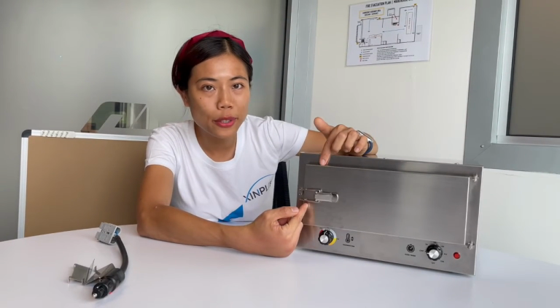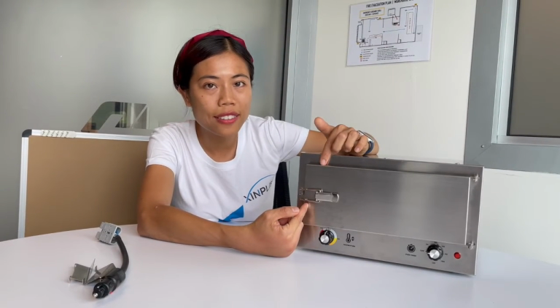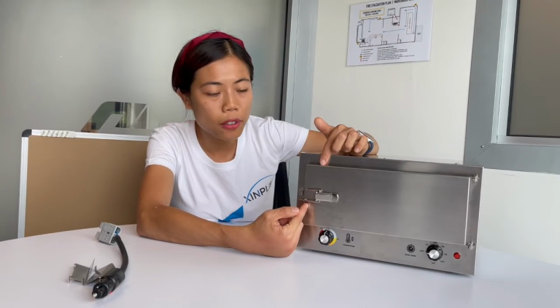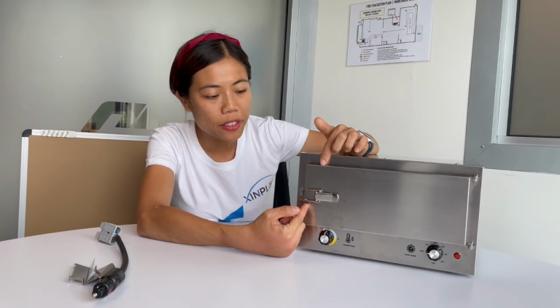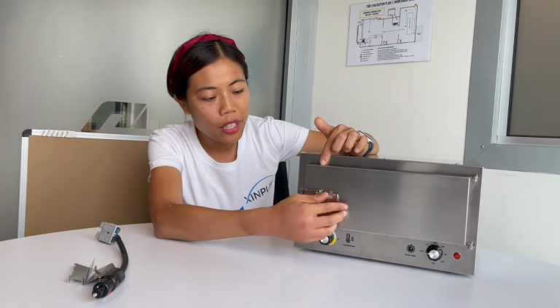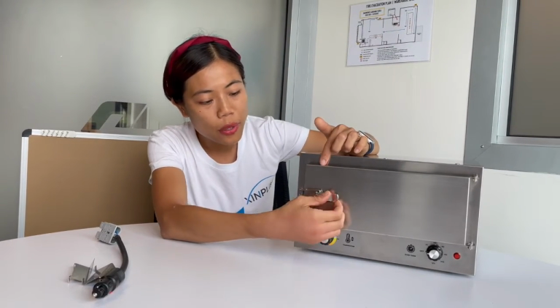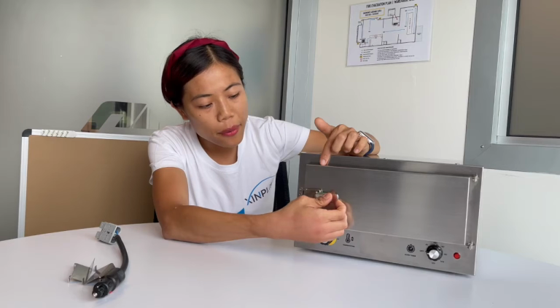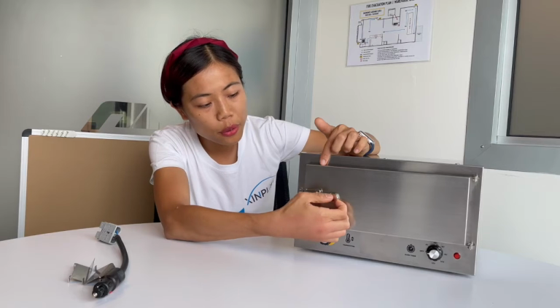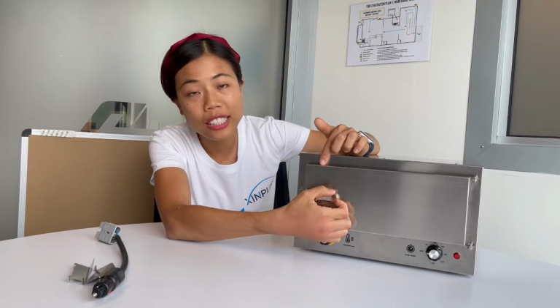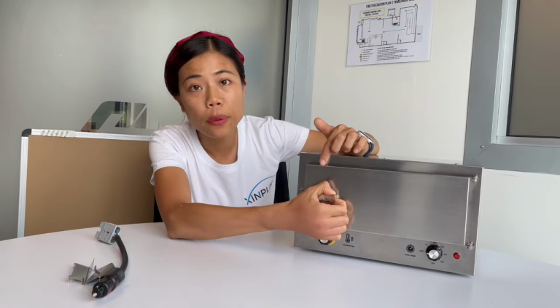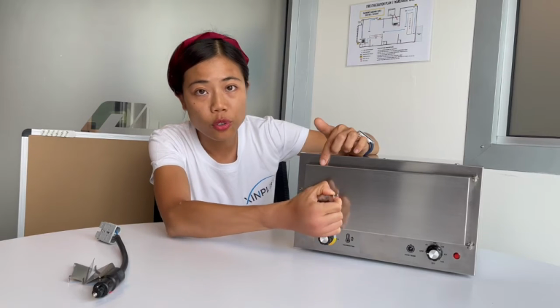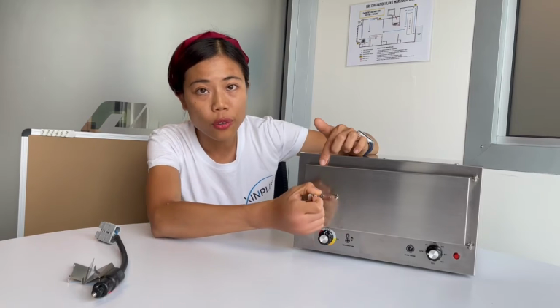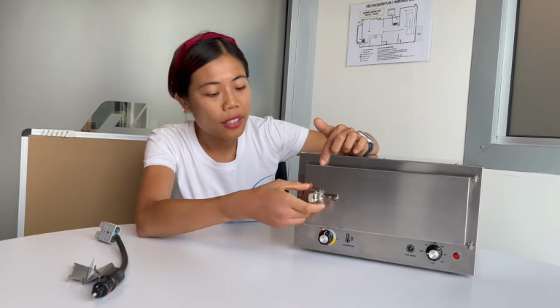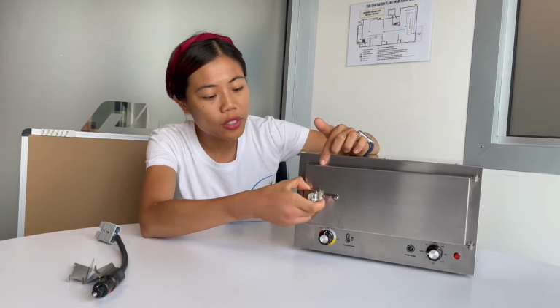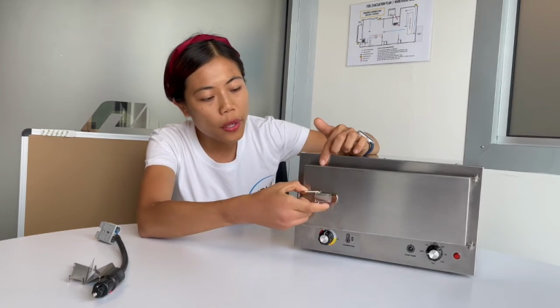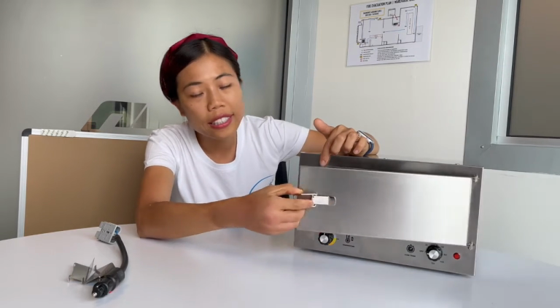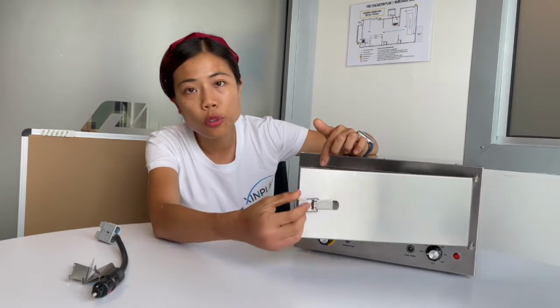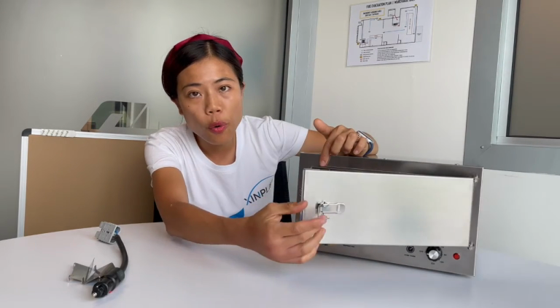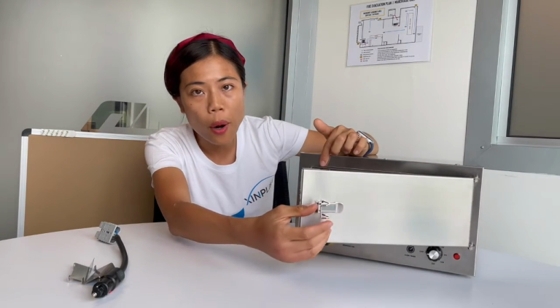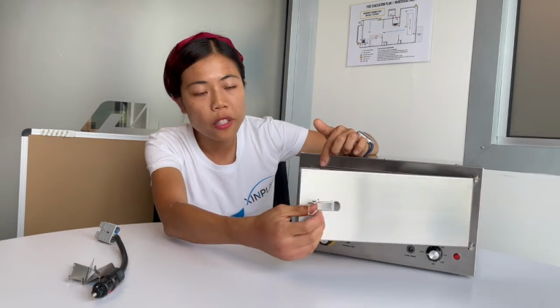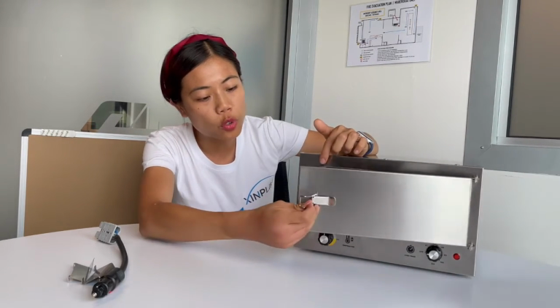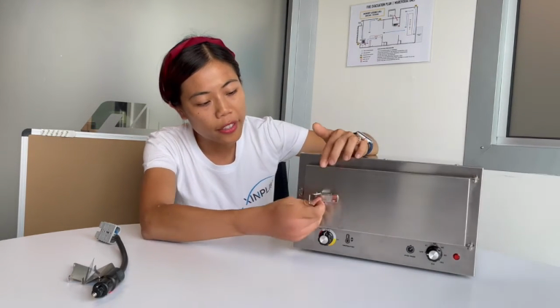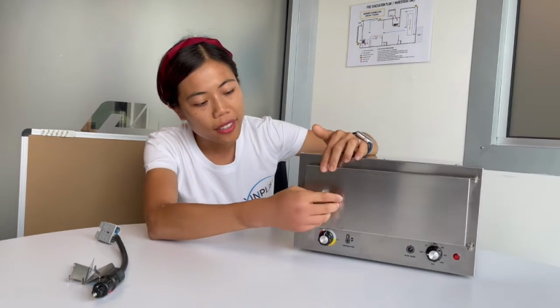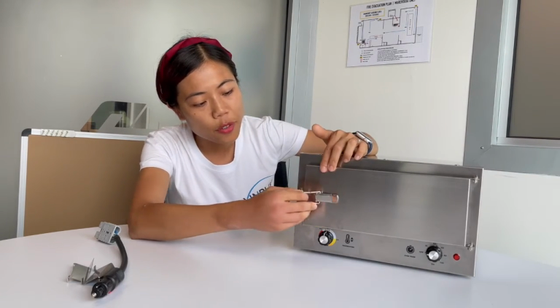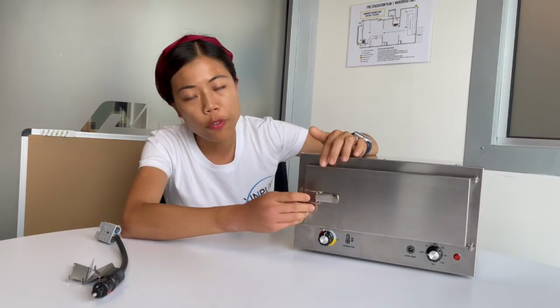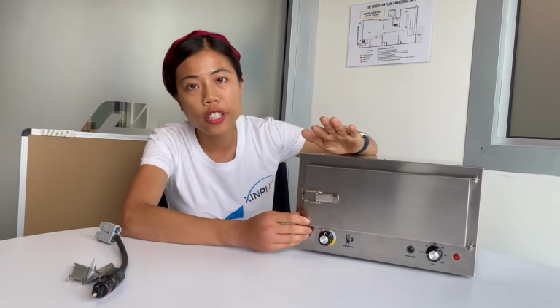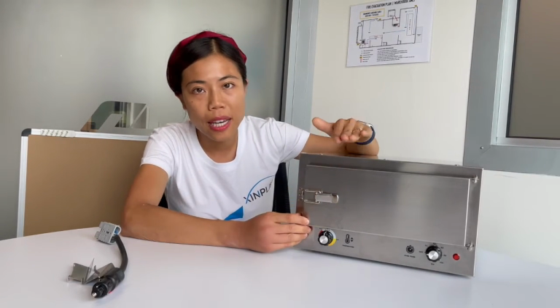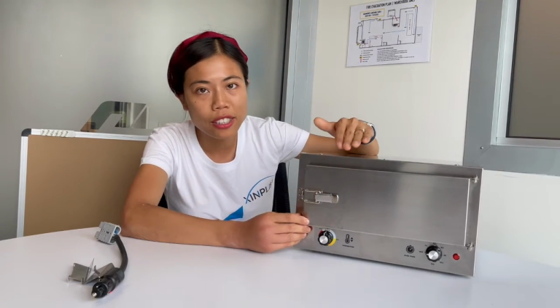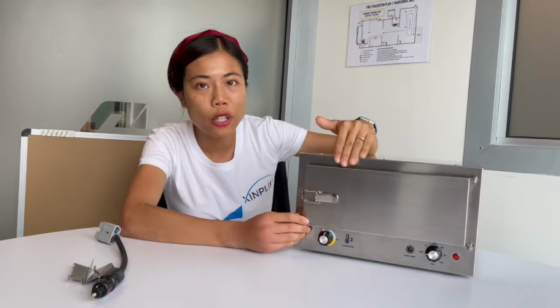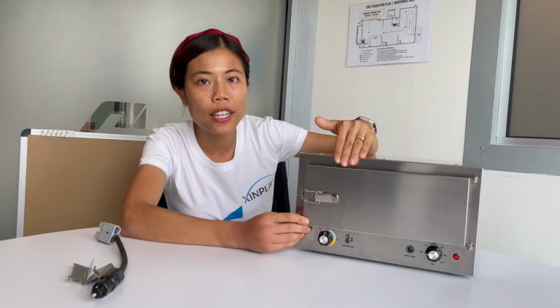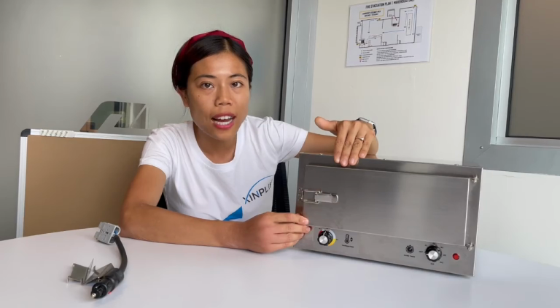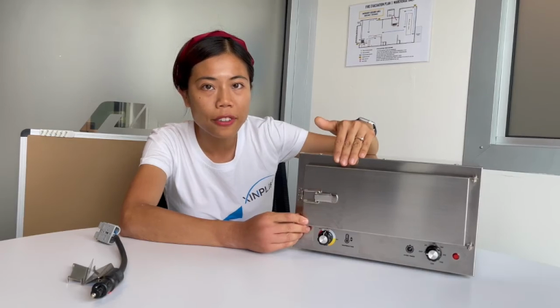We also have a very heavy duty door latch to help you secure the door, so it's not easy to fall open when you are driving and your food can be secure in the oven.